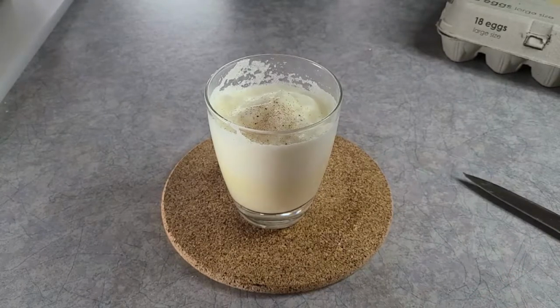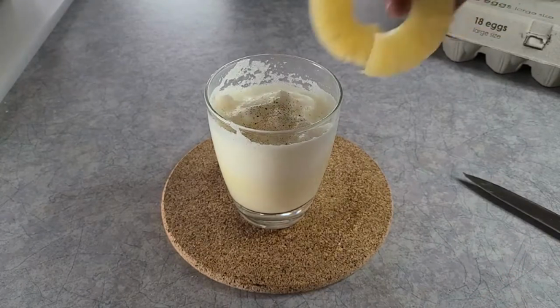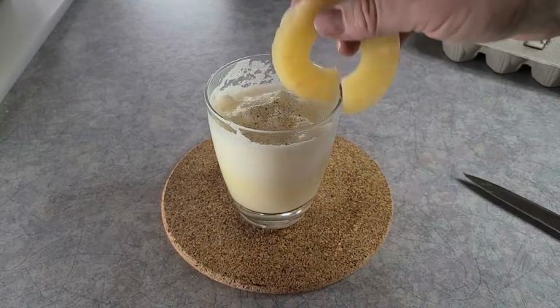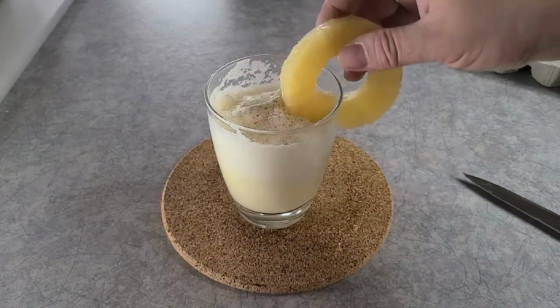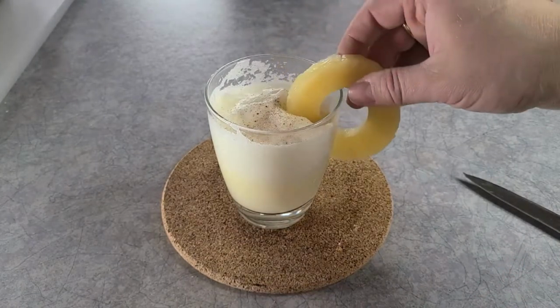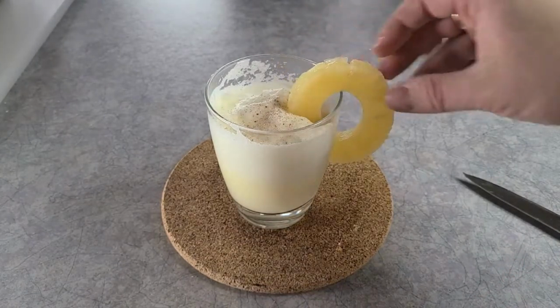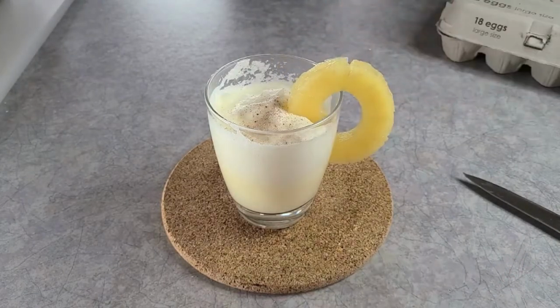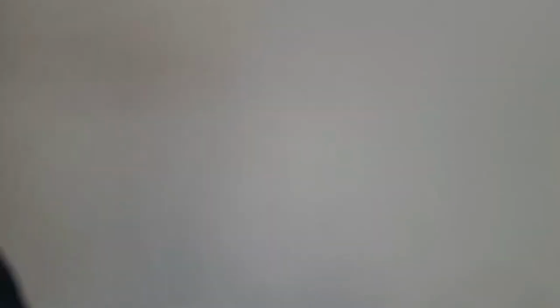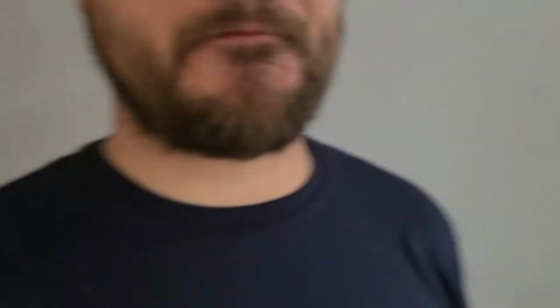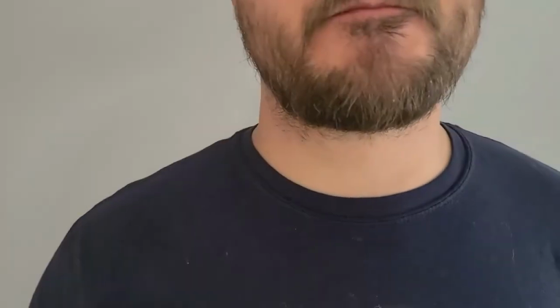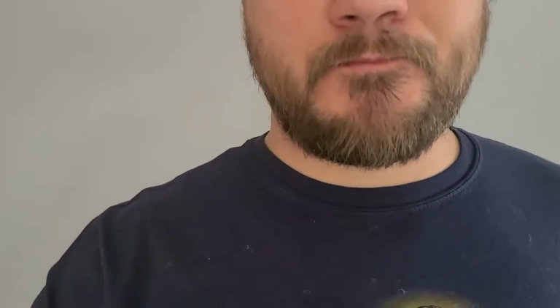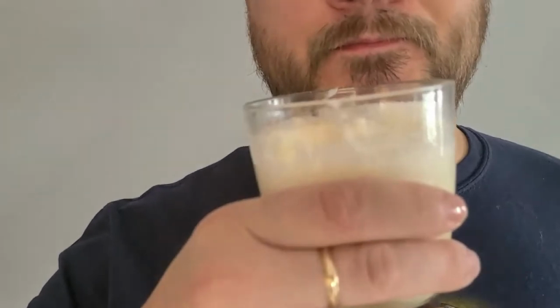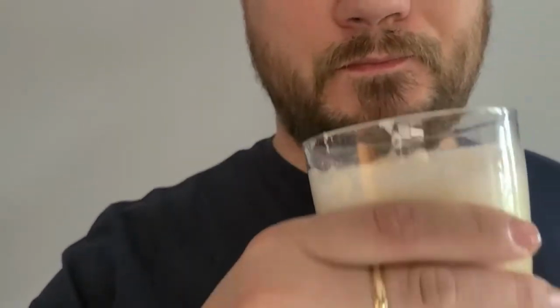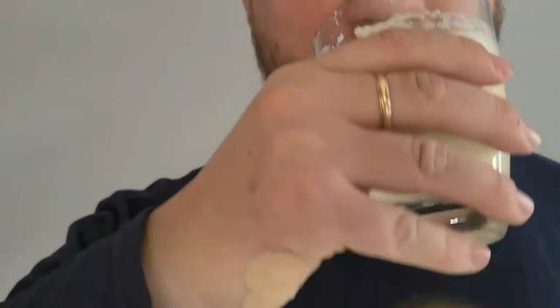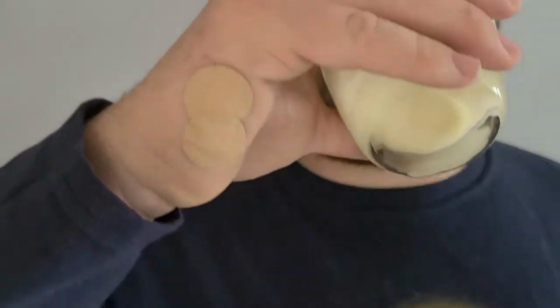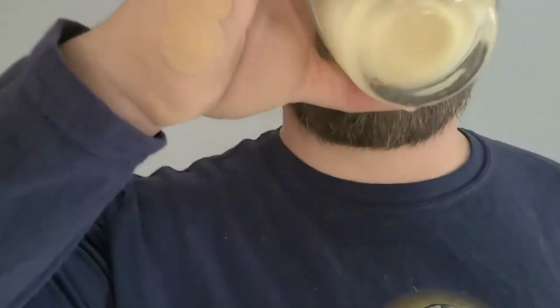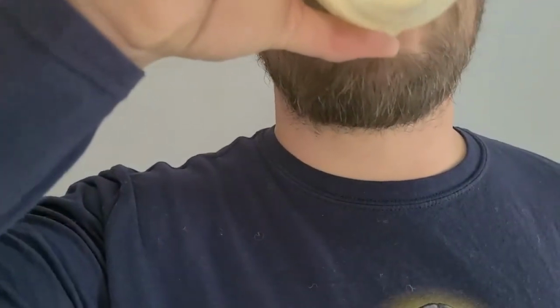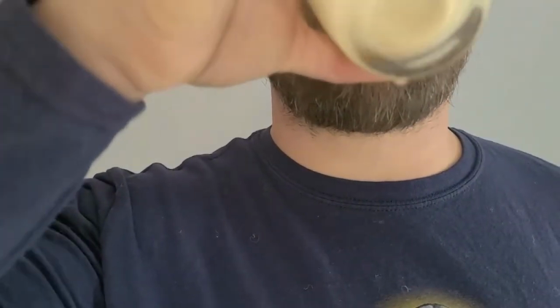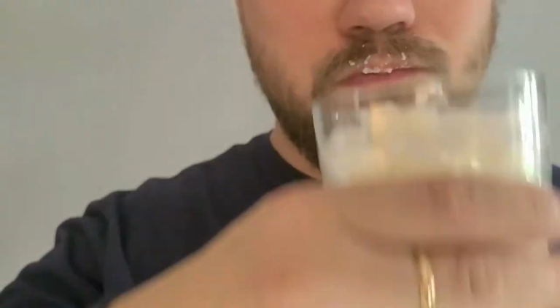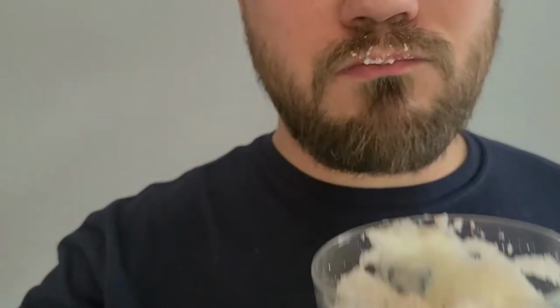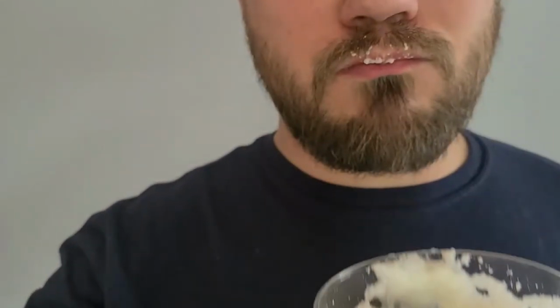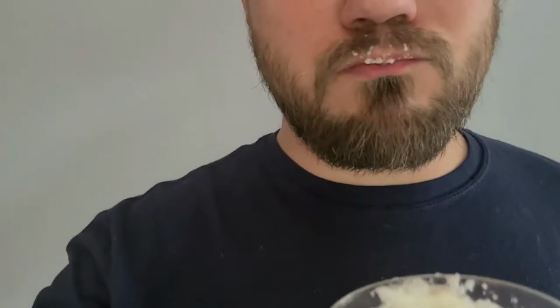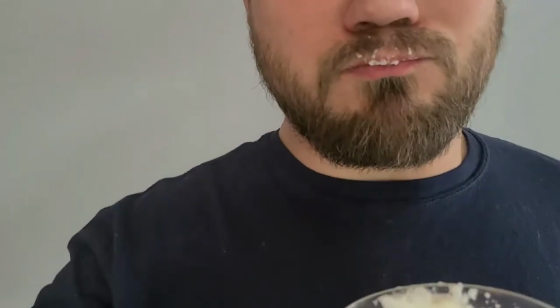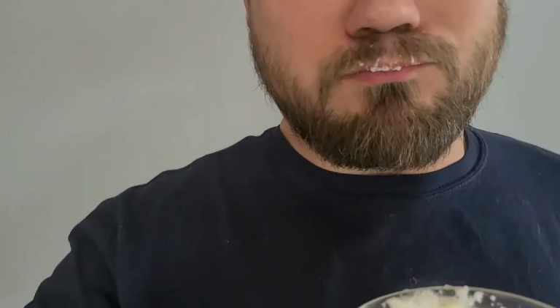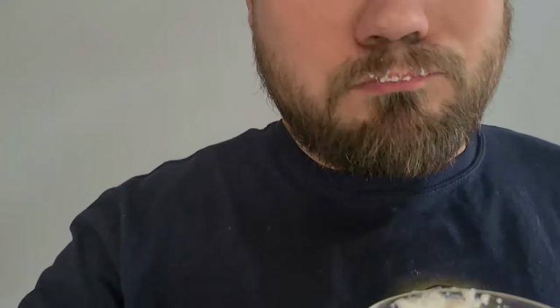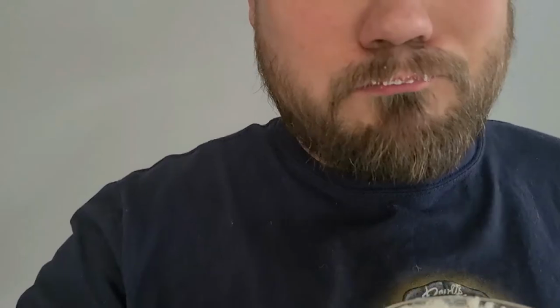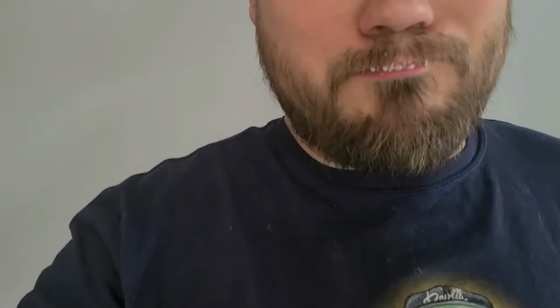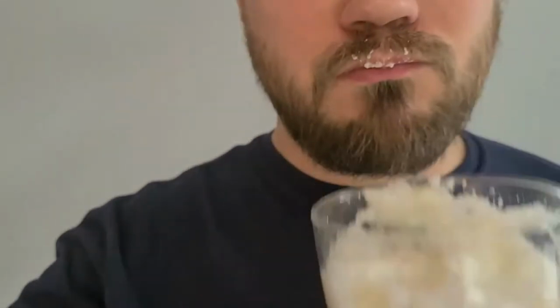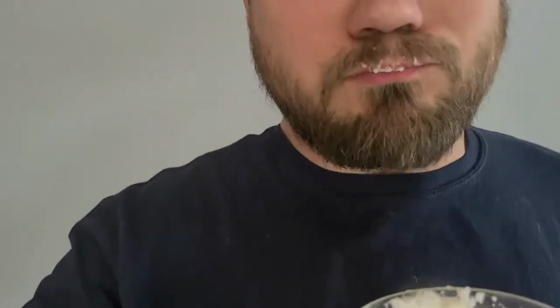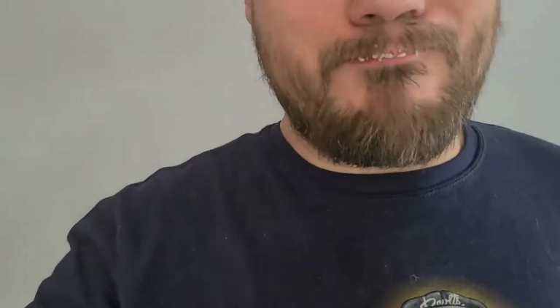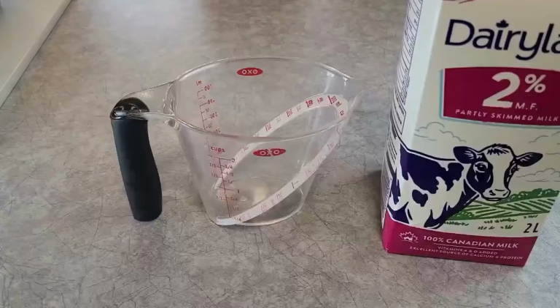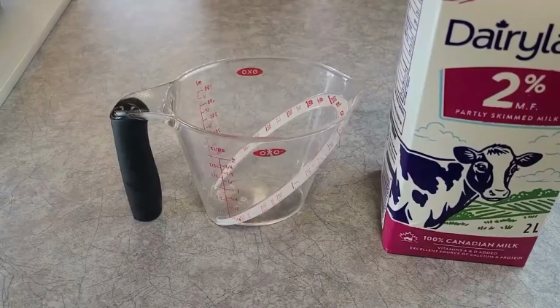Grate a little nutmeg on top with whatever garnish you choose — I took a pineapple ring, why not. This was actually better than my reaction suggested. I kind of hesitated with the nutmeg; it didn't mix quite right. It was kind of like a pineapple Julius.